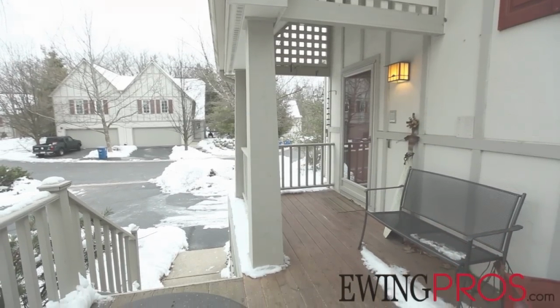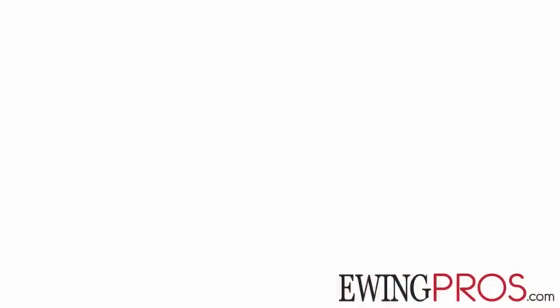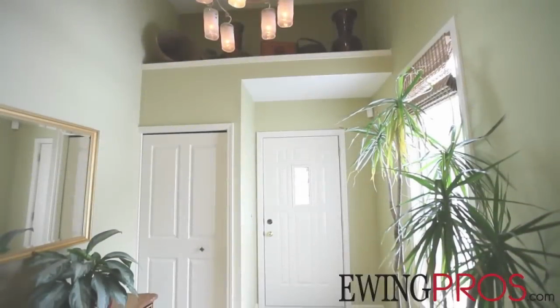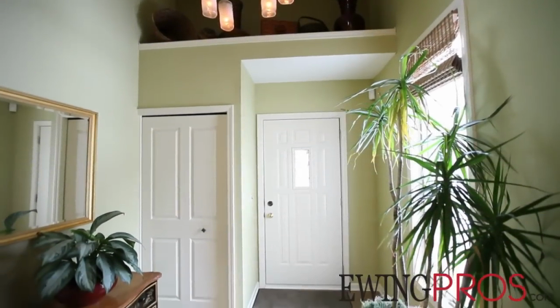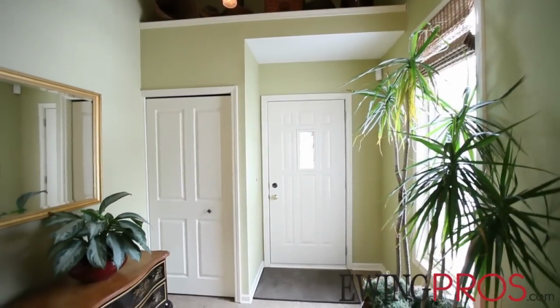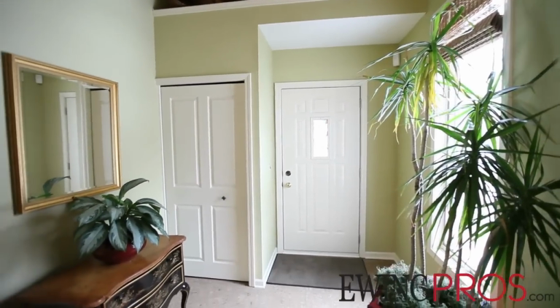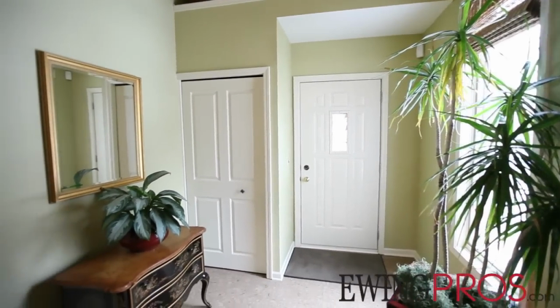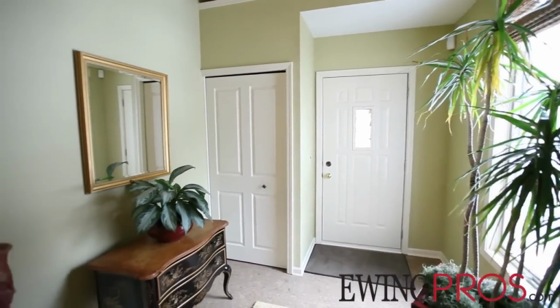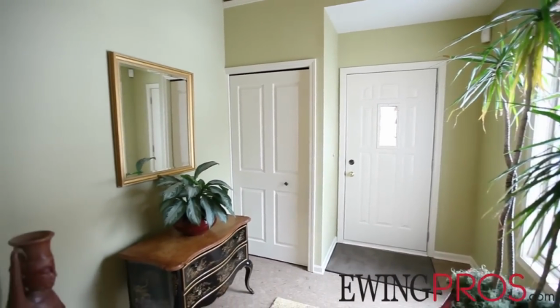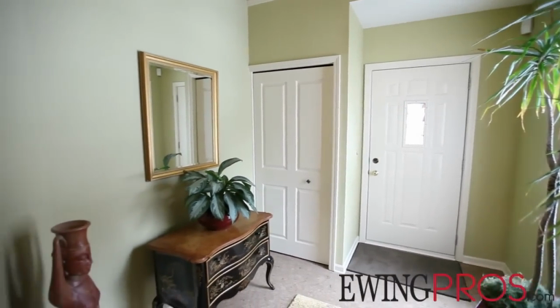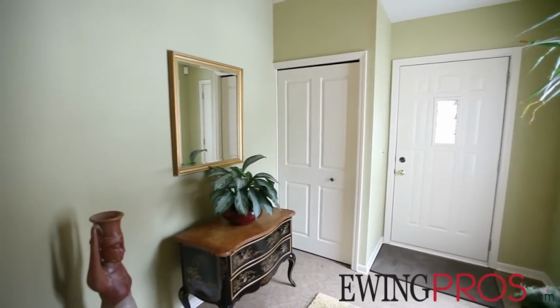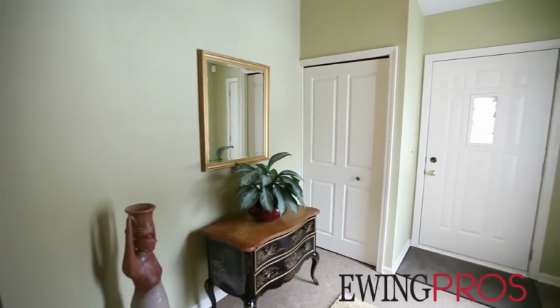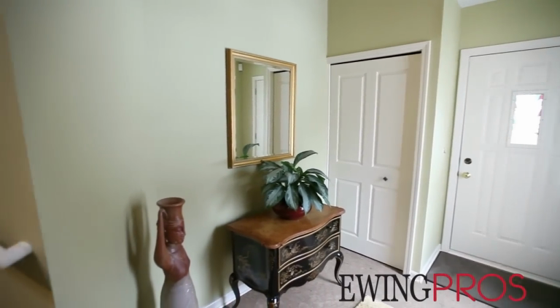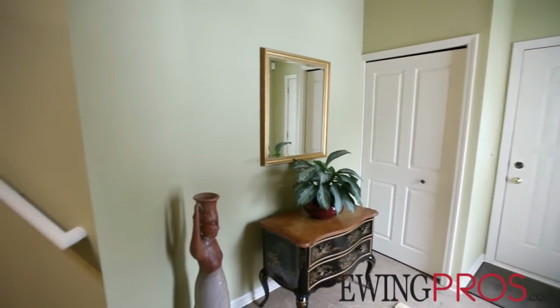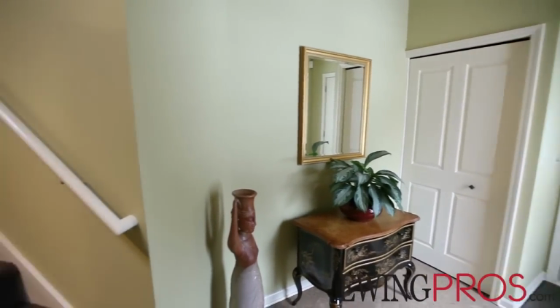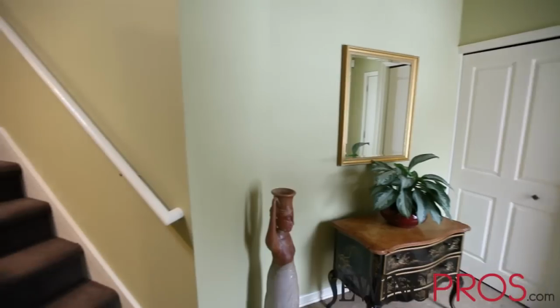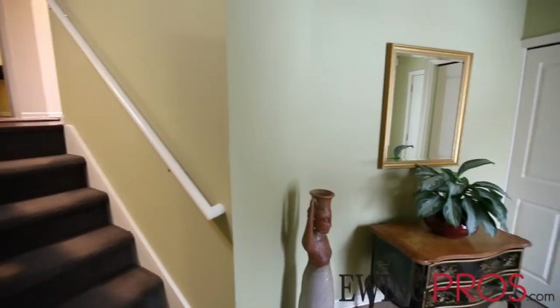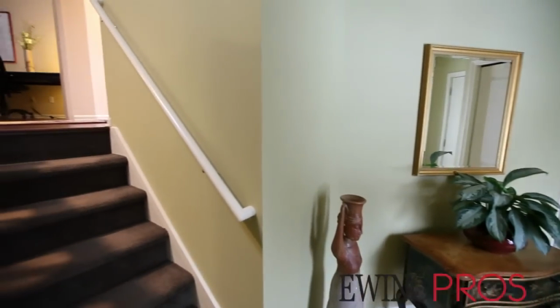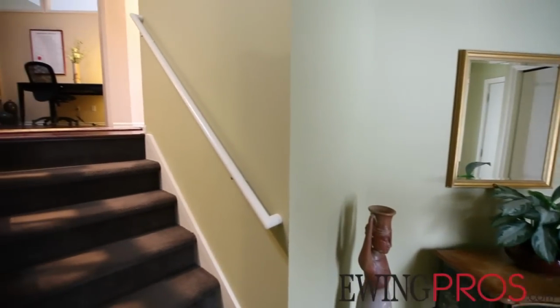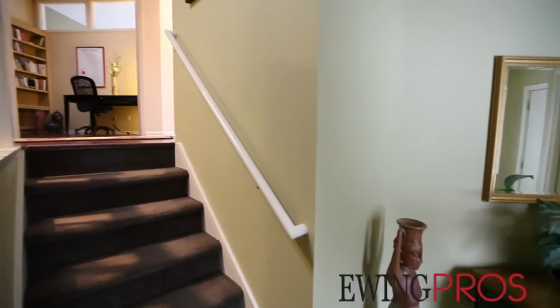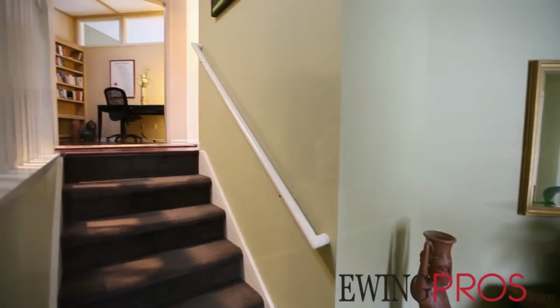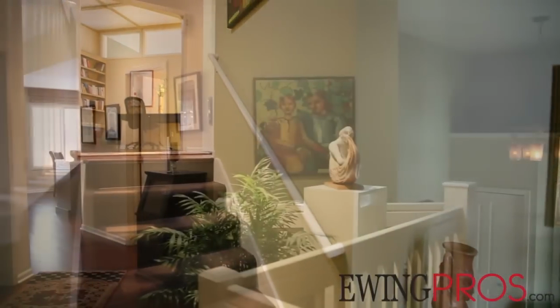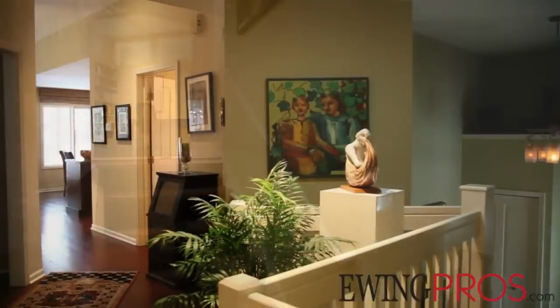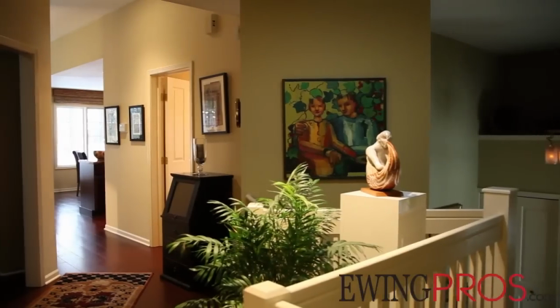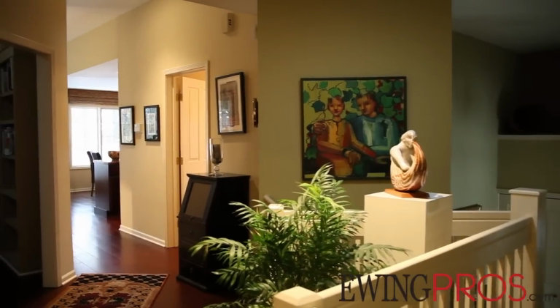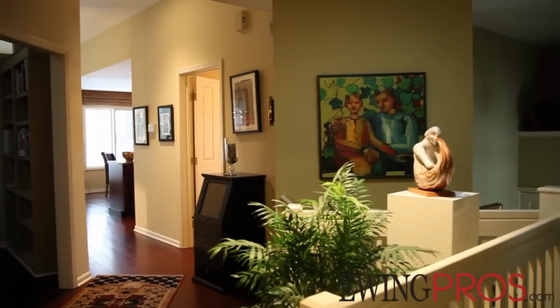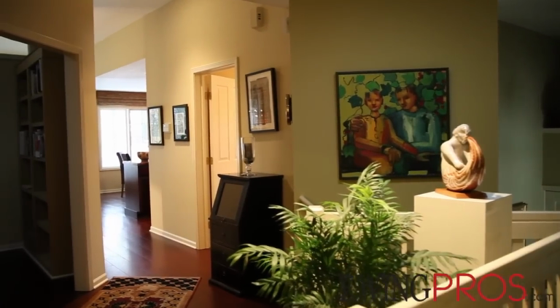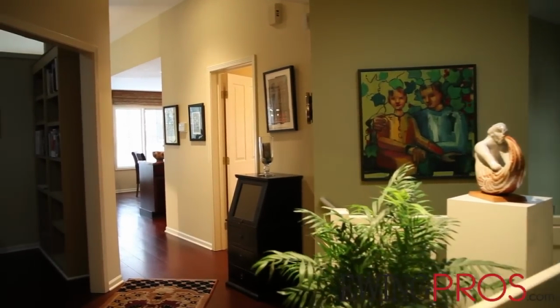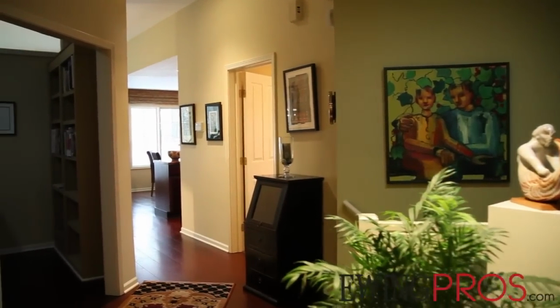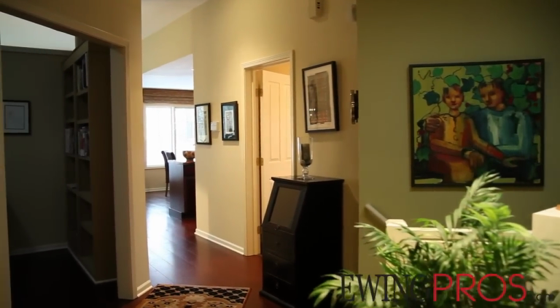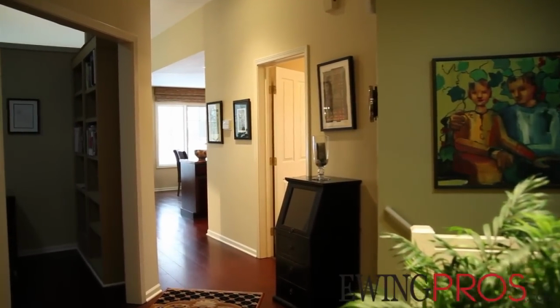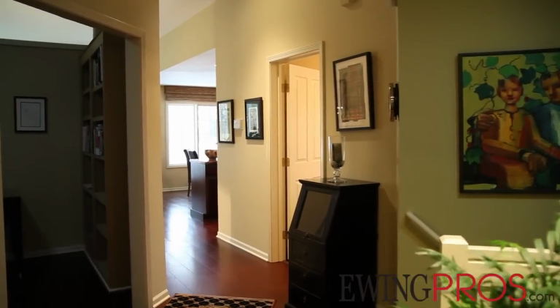Tucked in centrally on Ann Arbor's west side within the Eberwhite Elementary School District, this beautifully updated three-bedroom, three-bath condo is just a 10-minute walk from Ann Arbor's diverse and exciting downtown district.